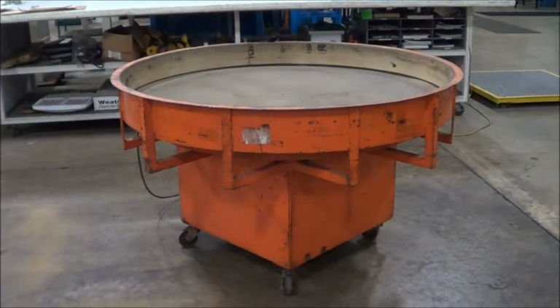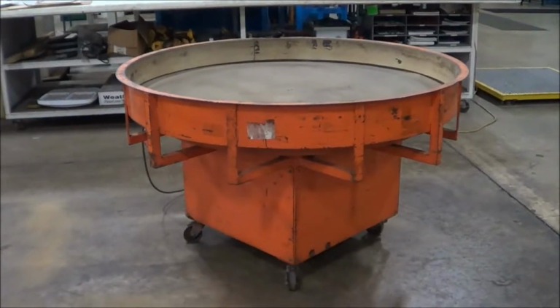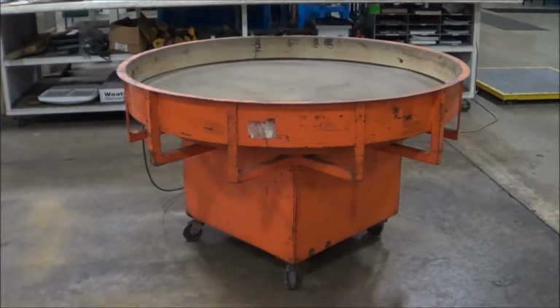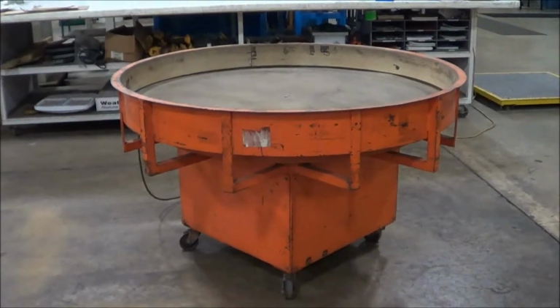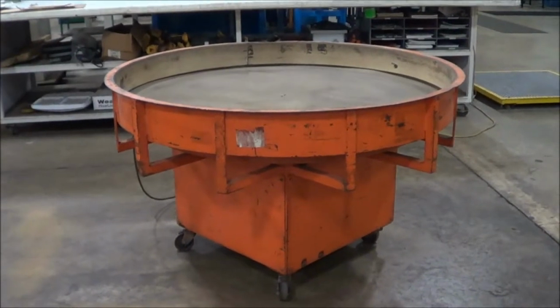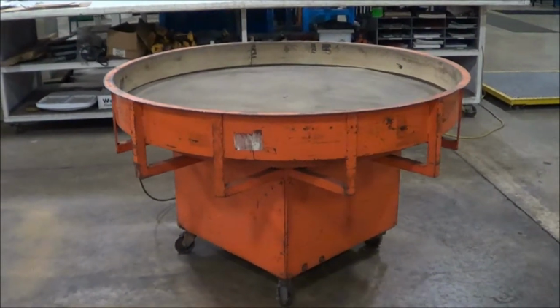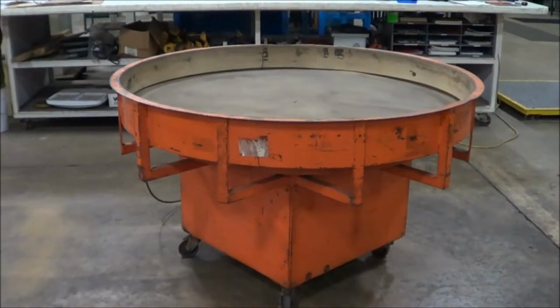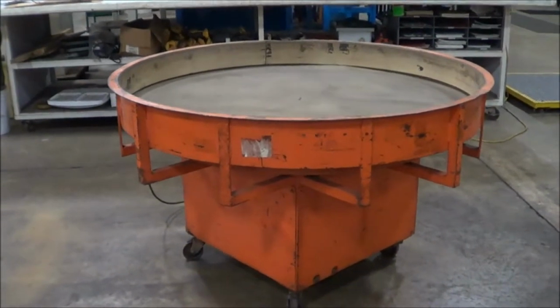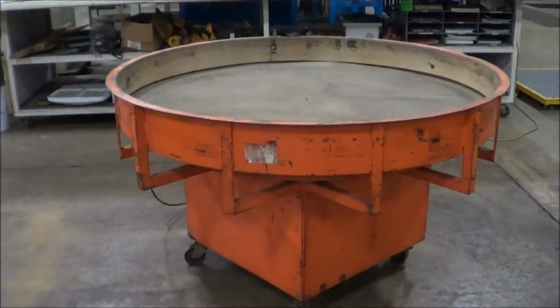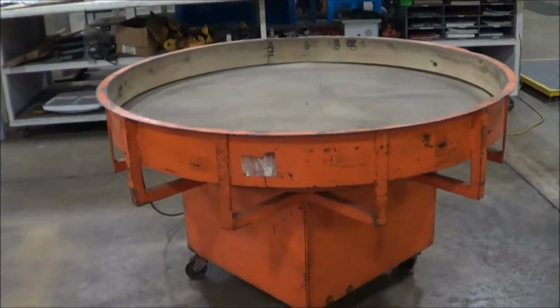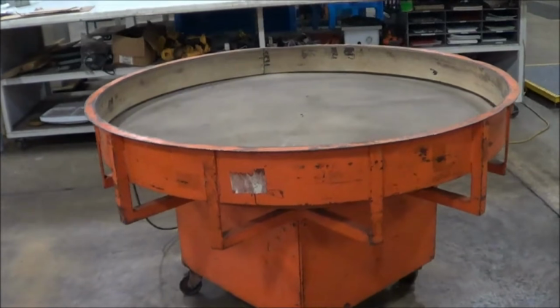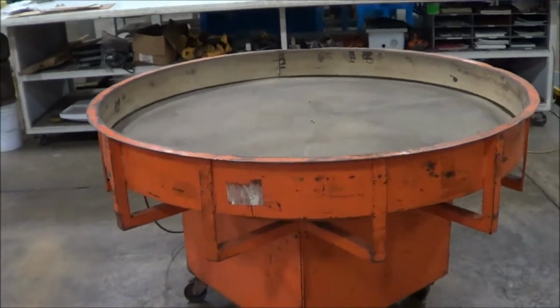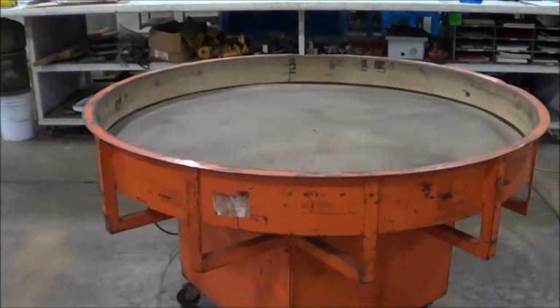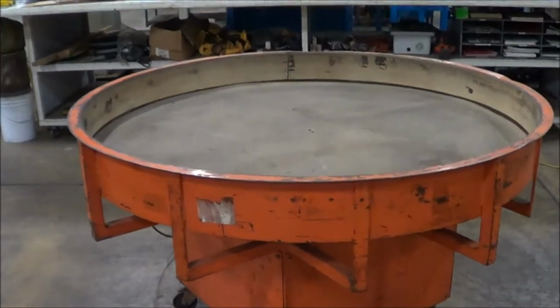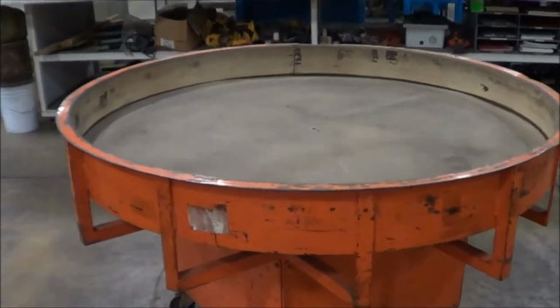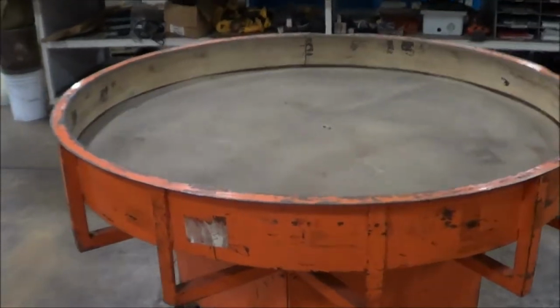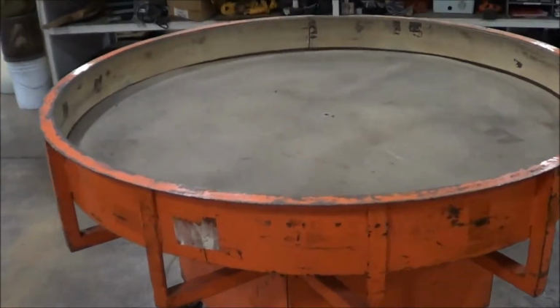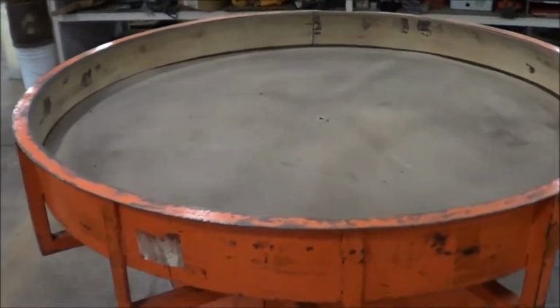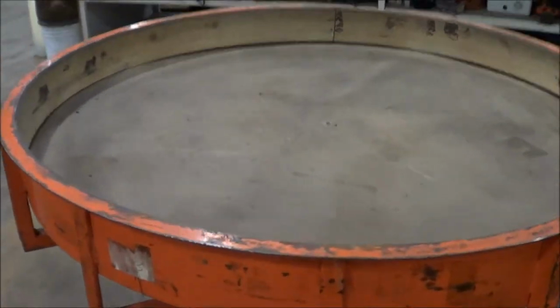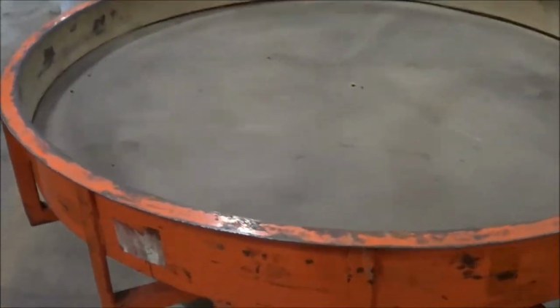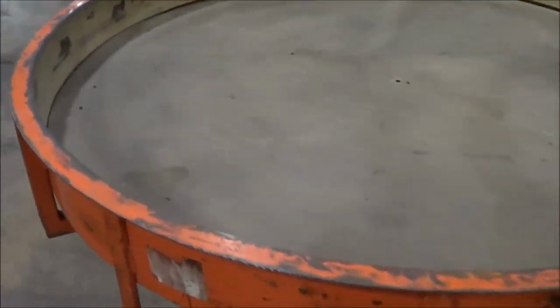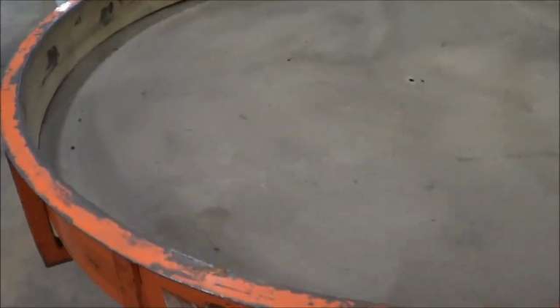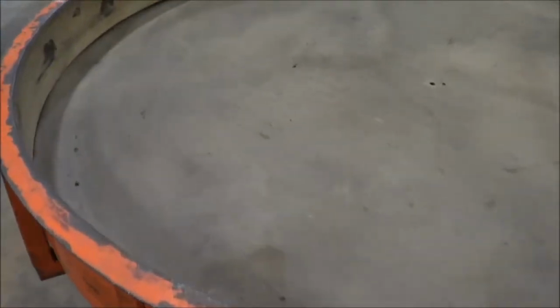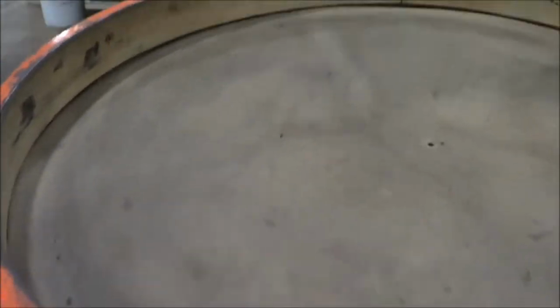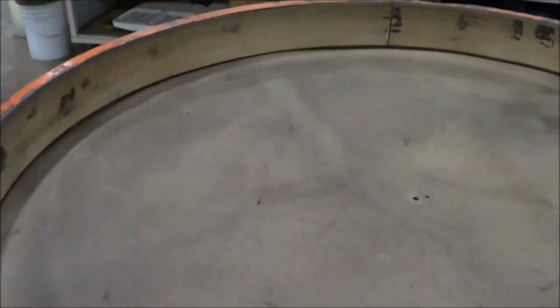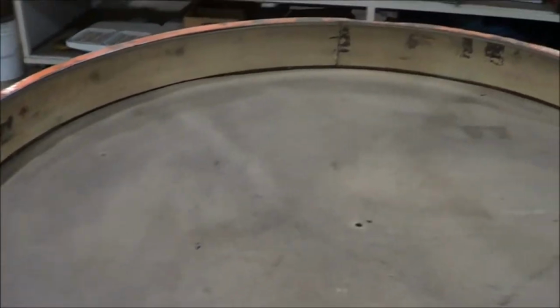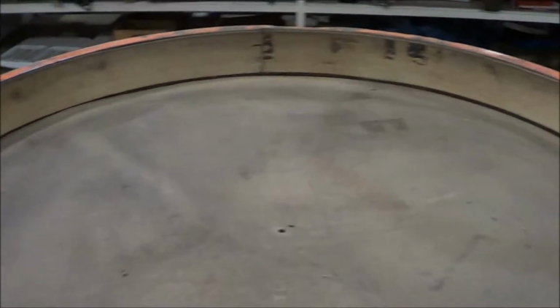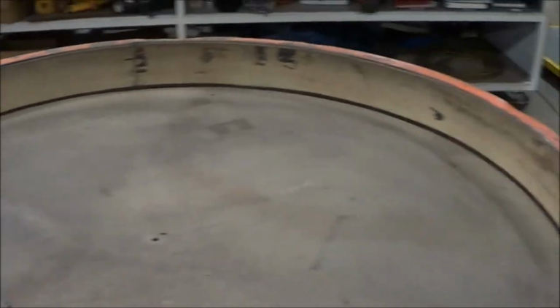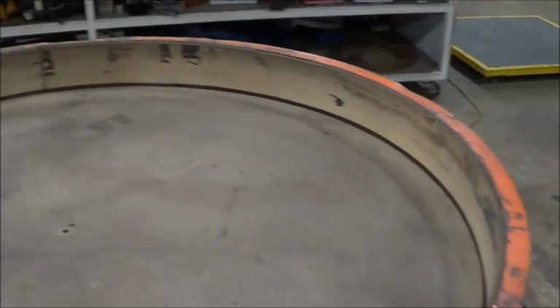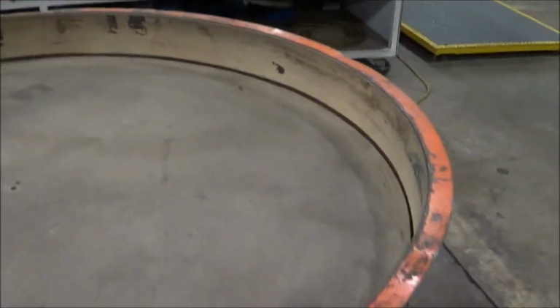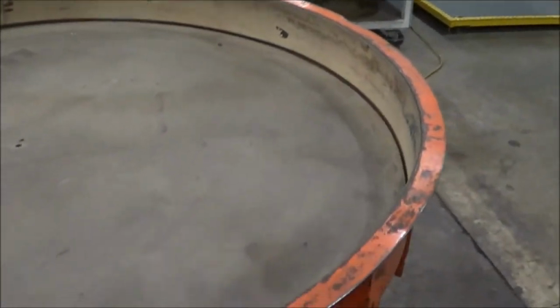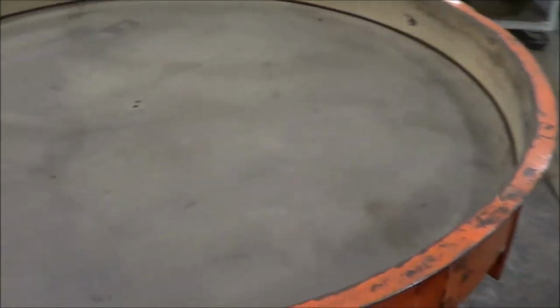Hello, you're looking at a conveyor carousel table brought to you by Lanco. This is a 60-inch diameter carousel table — that's 60-inch interior dimension.